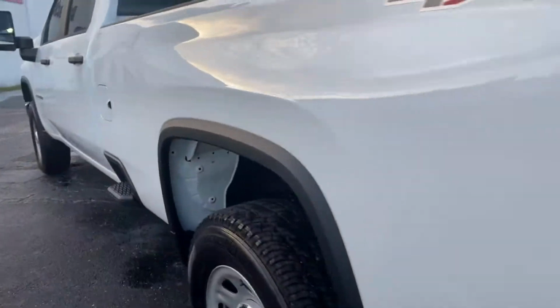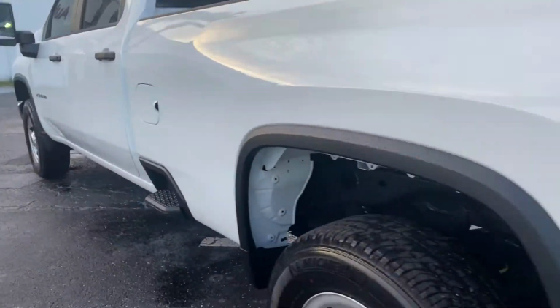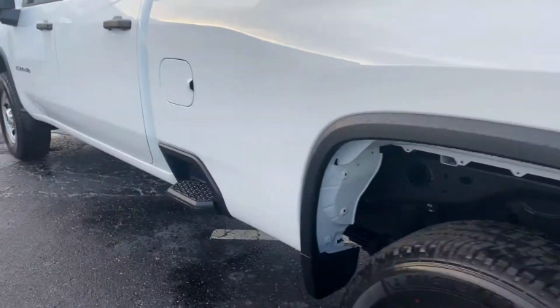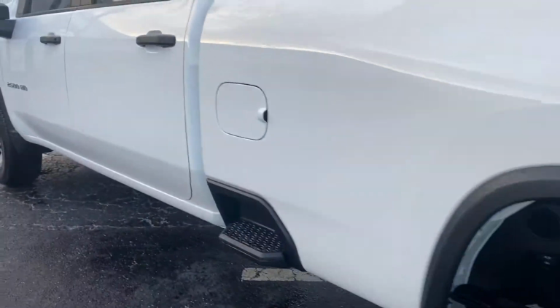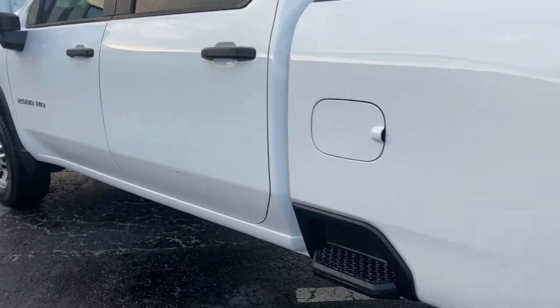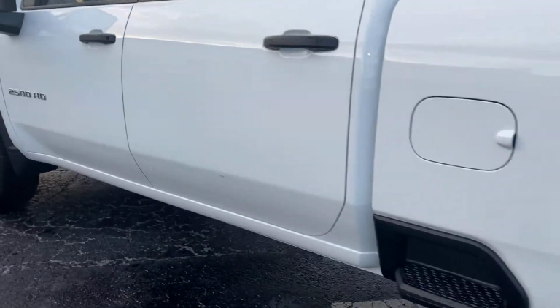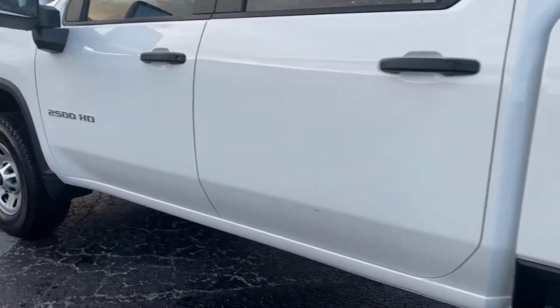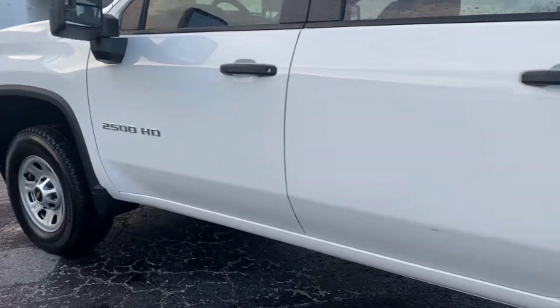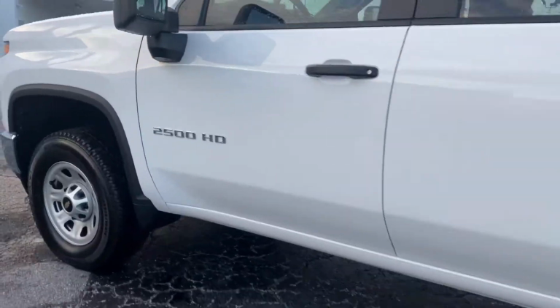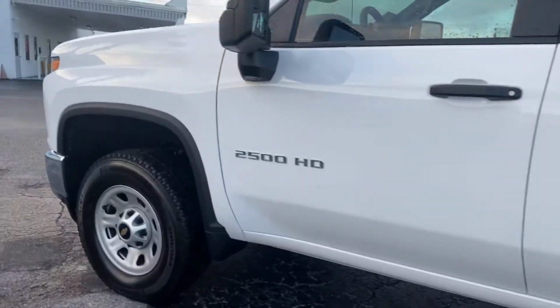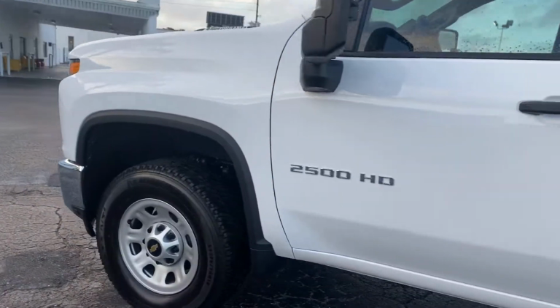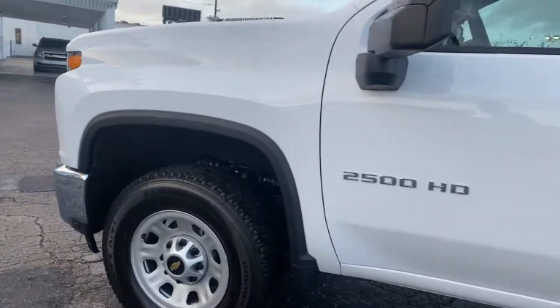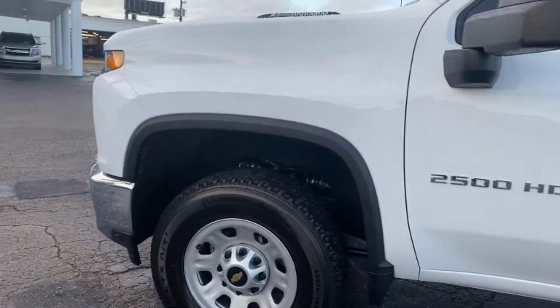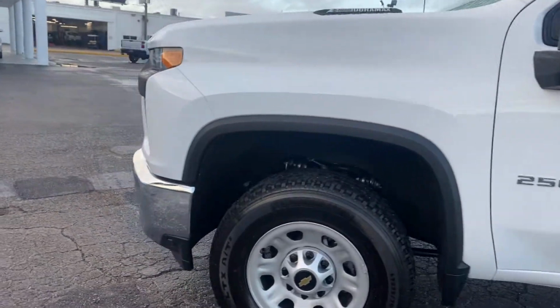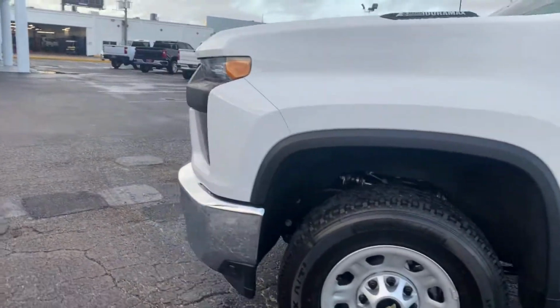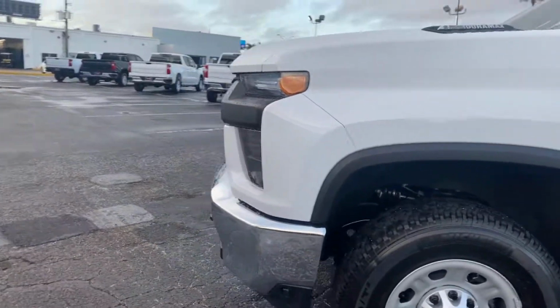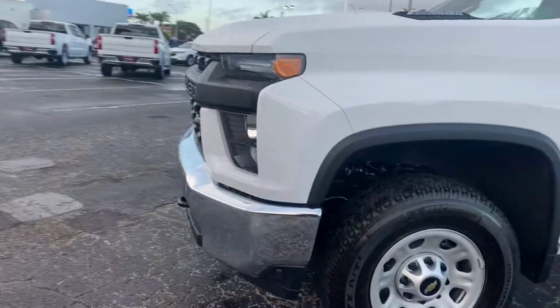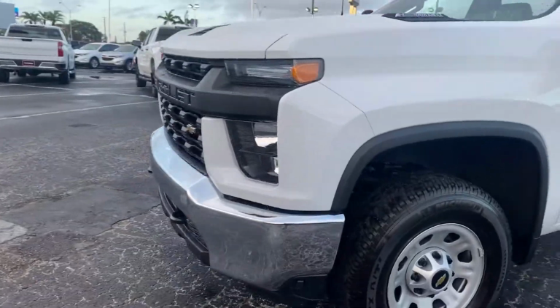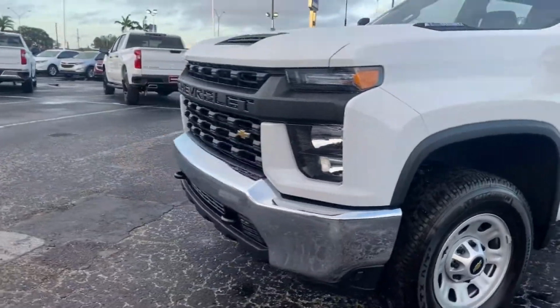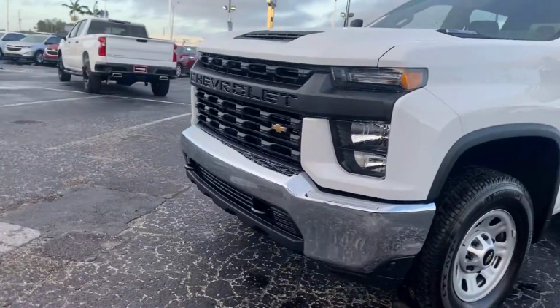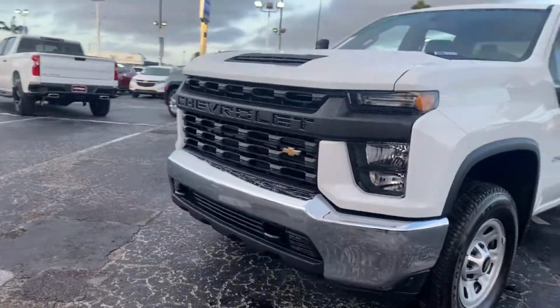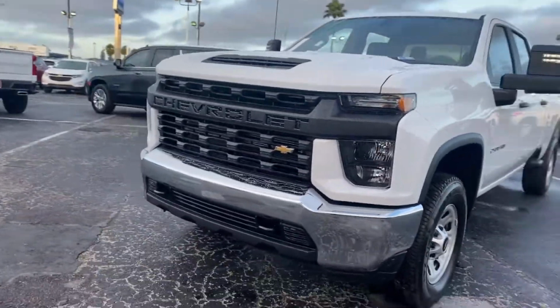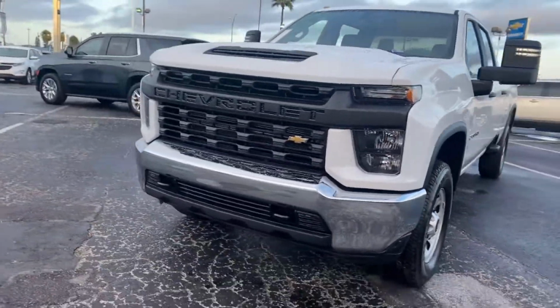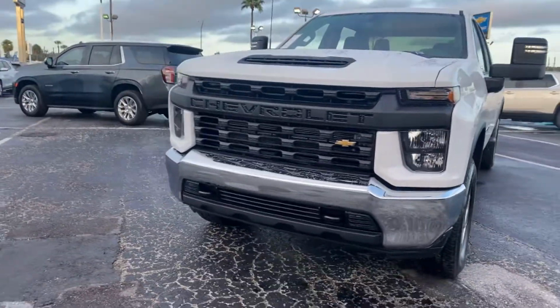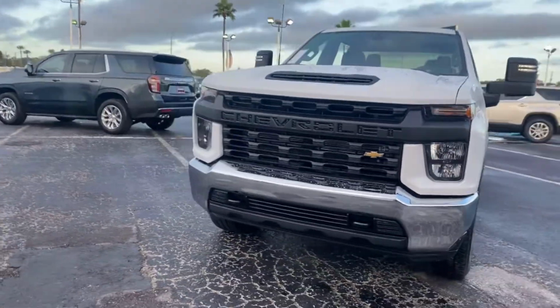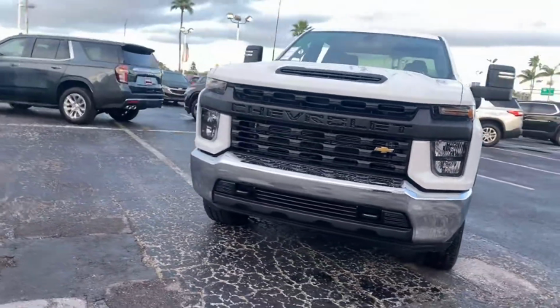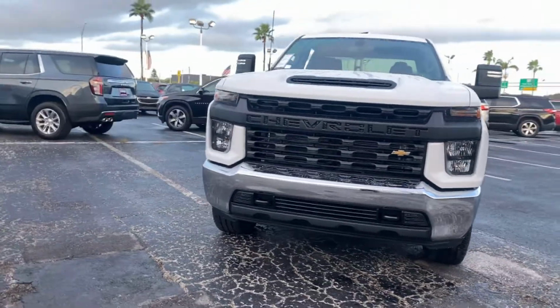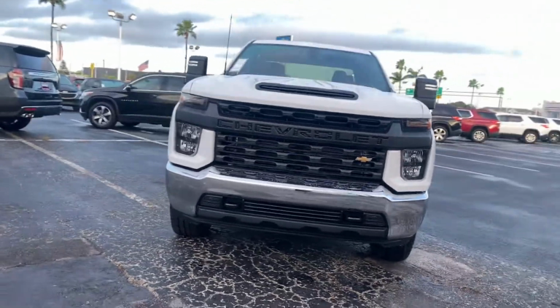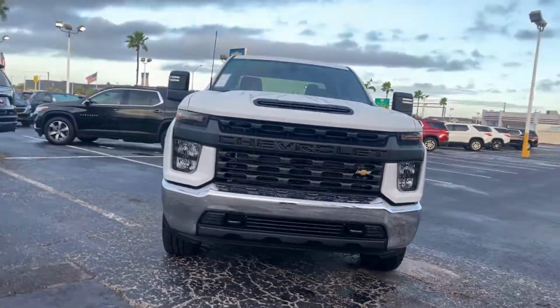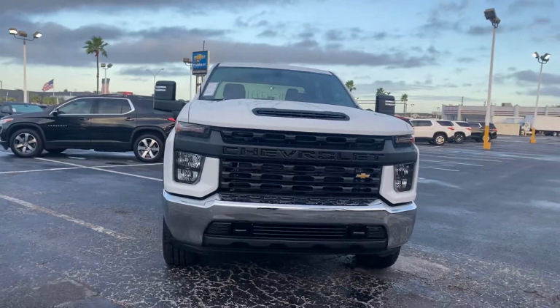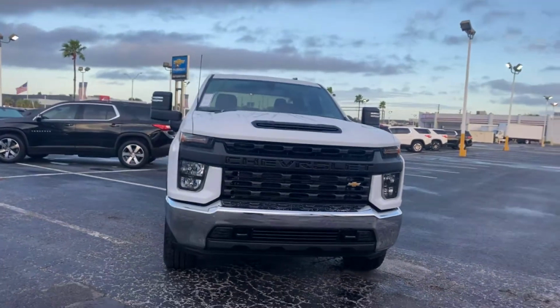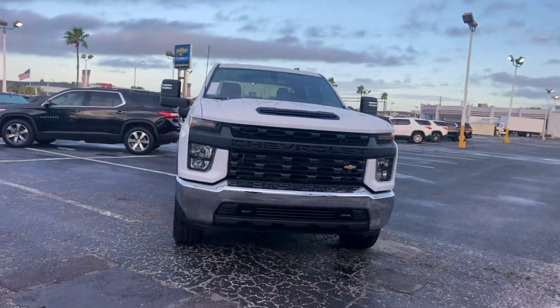This vehicle is powered by a Duramax turbo diesel. It's got lots of torque and an Allison transmission. Available now at AutoNation Chevrolet Clearwater.